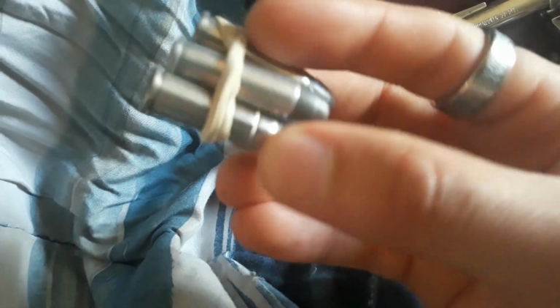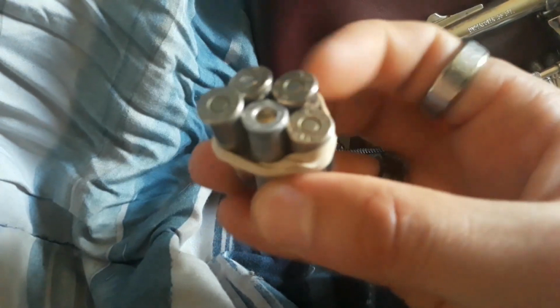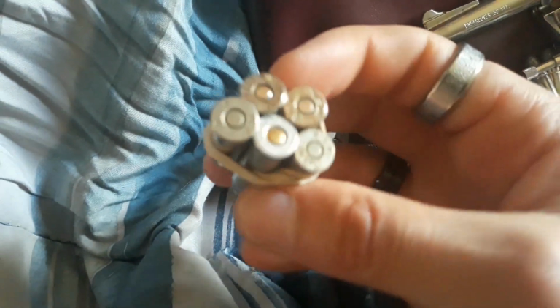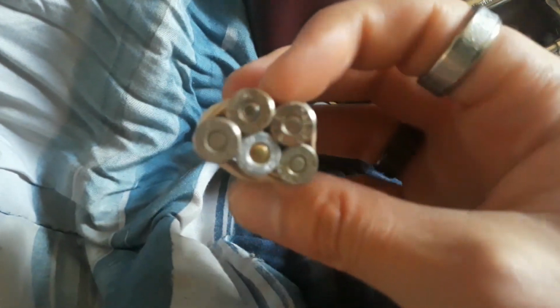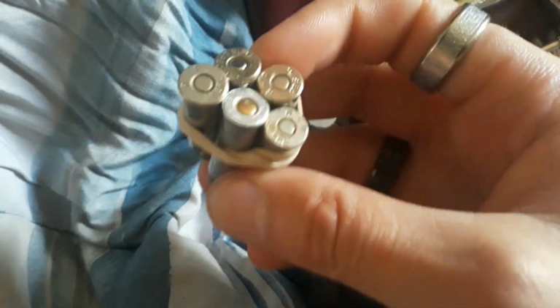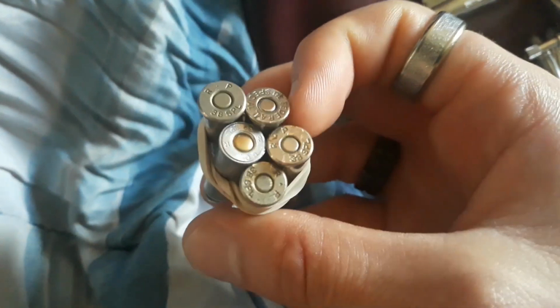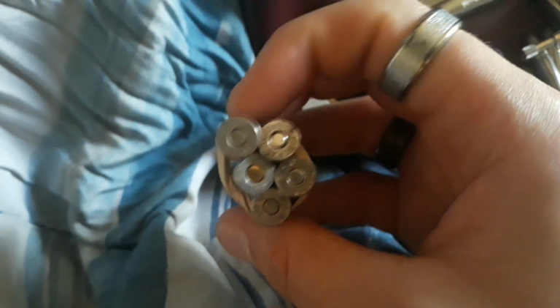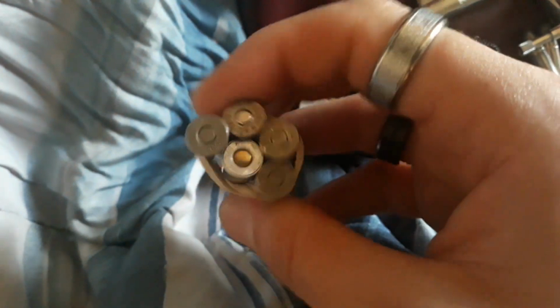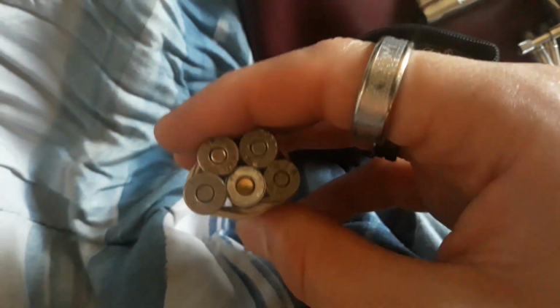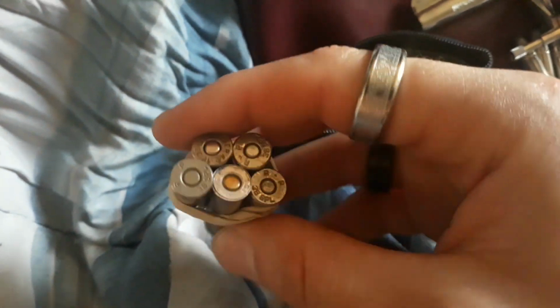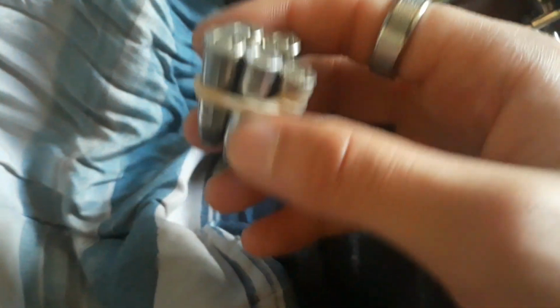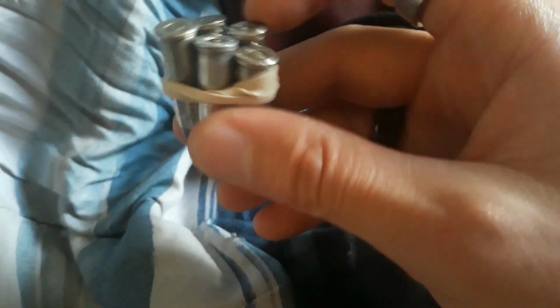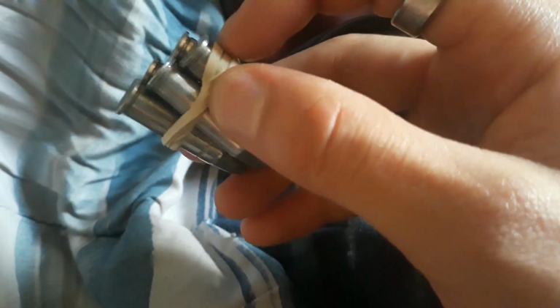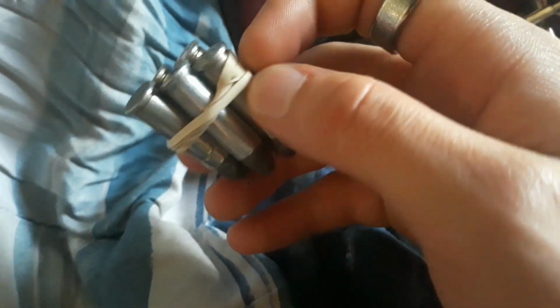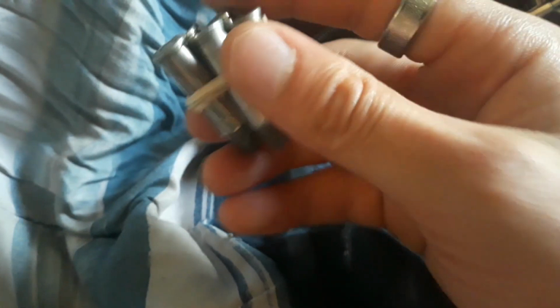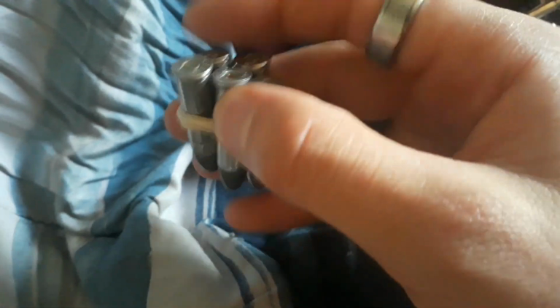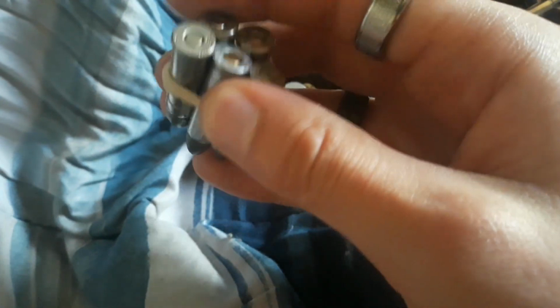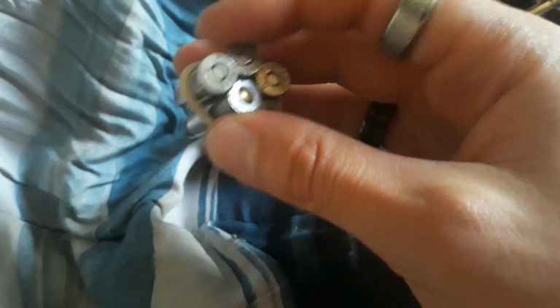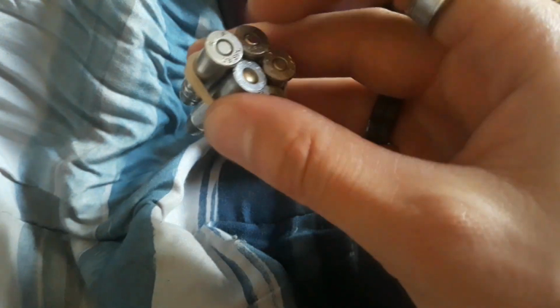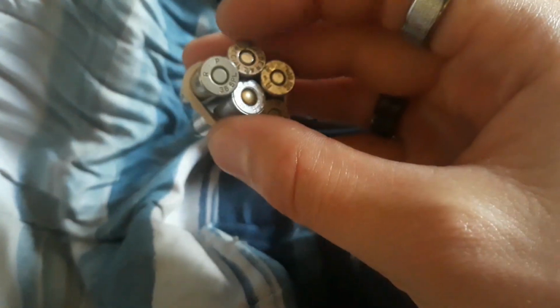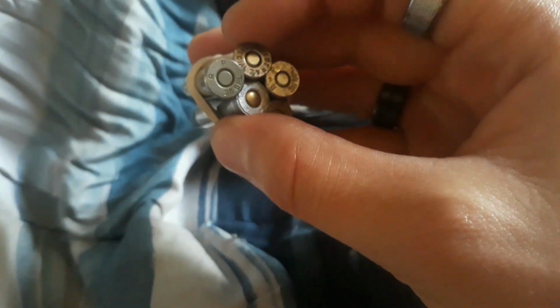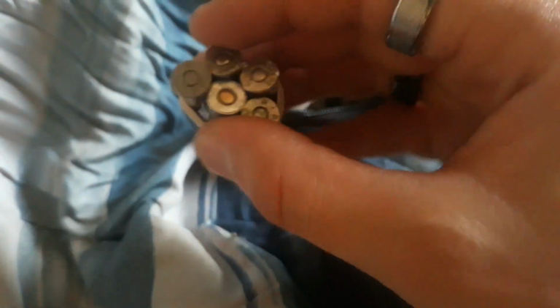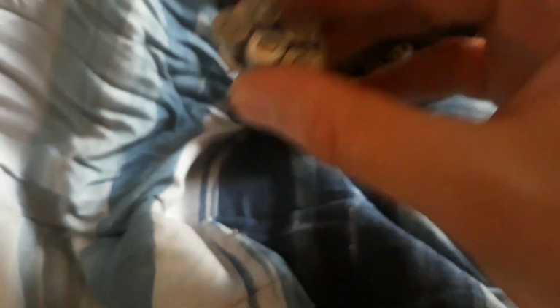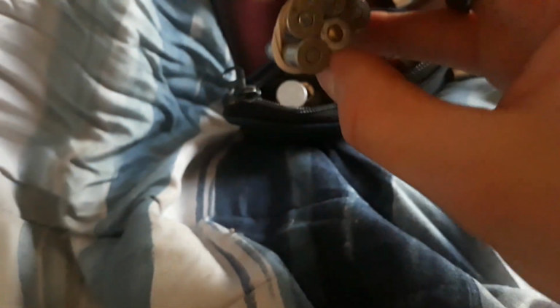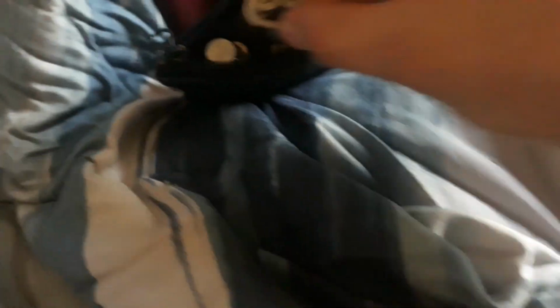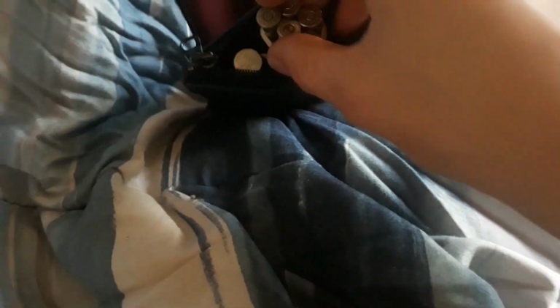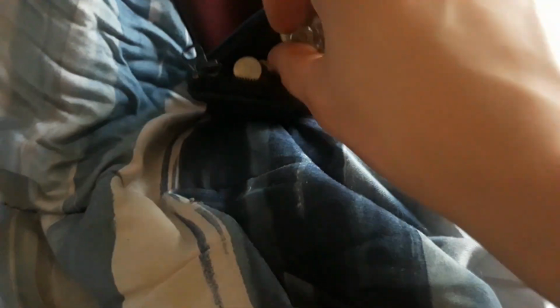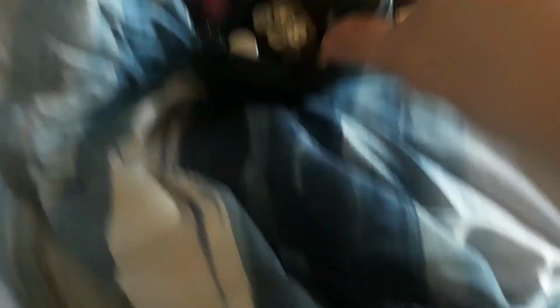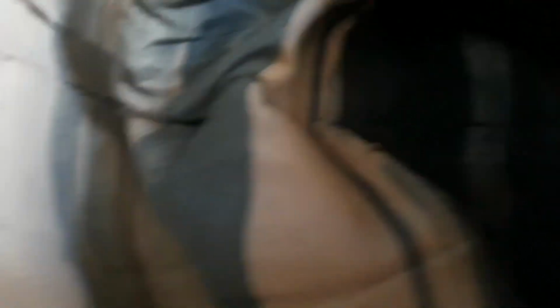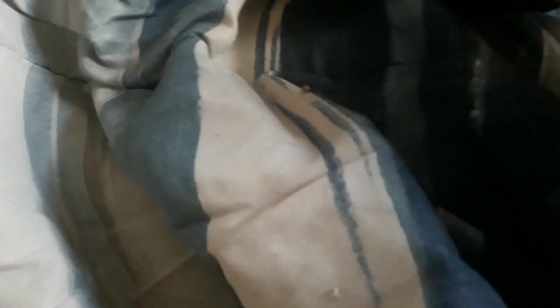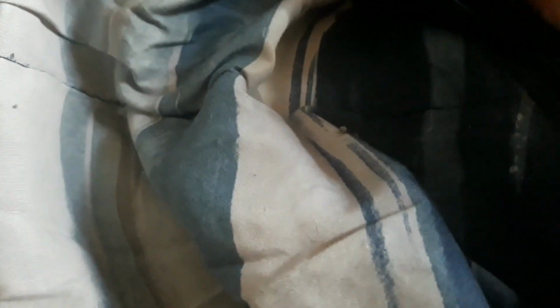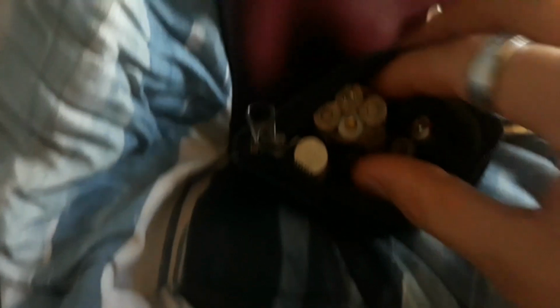I tie these loose rounds together with rubber bands — it holds them in place. When I need to access them, all I have to do is take the rubber band off and feed each one of these bullets into the cylinder. I'll show you real quick. In this little bag here, as you can see, you can carry quite a few of these bundles.